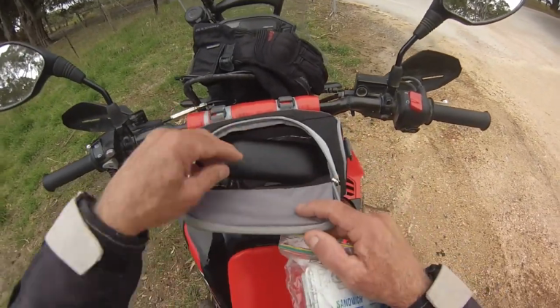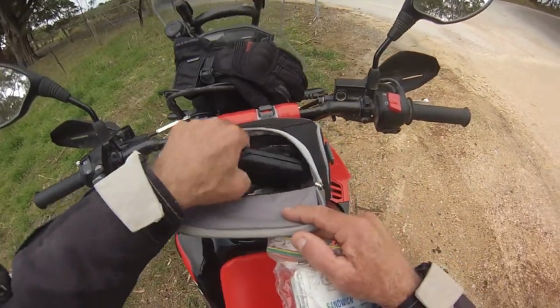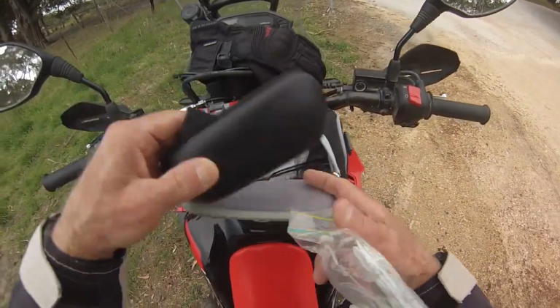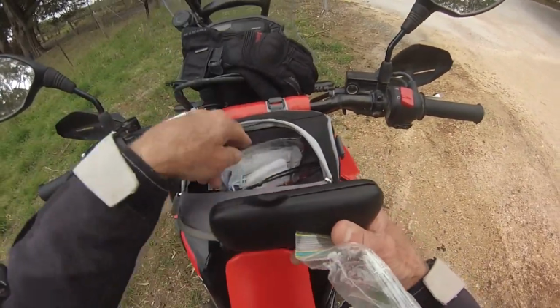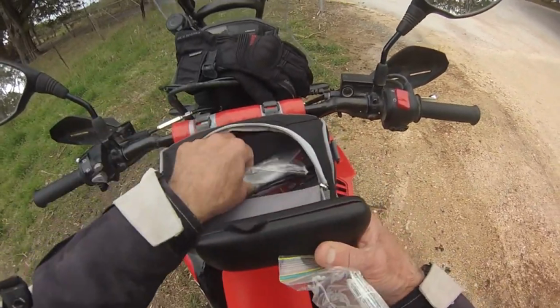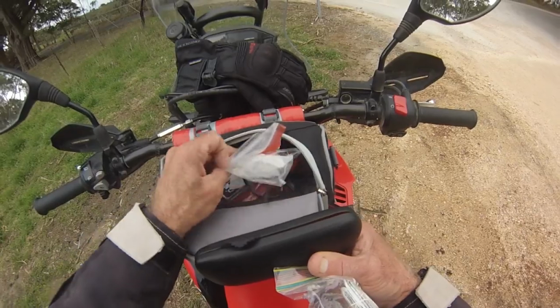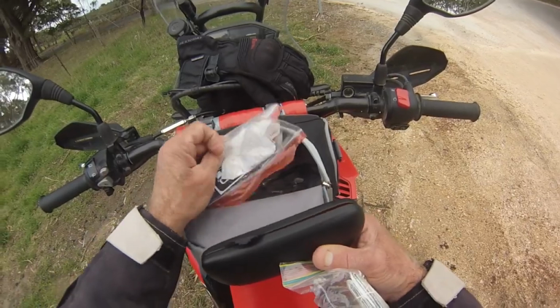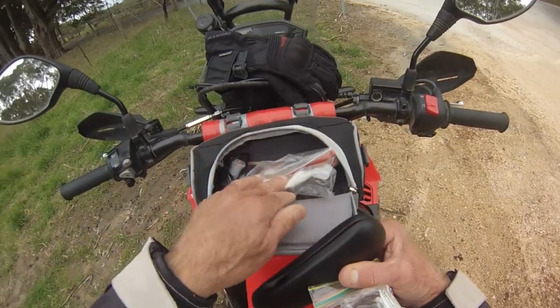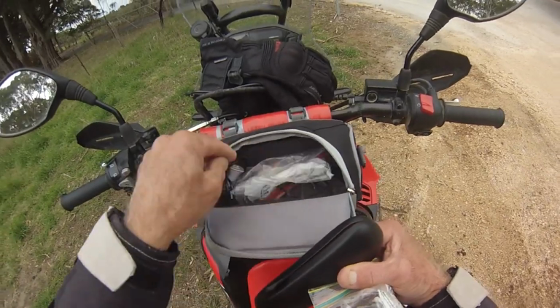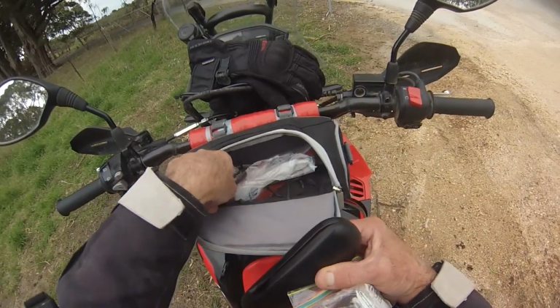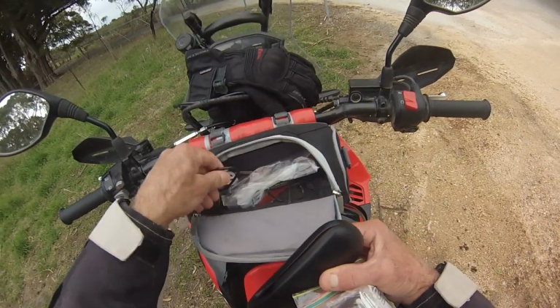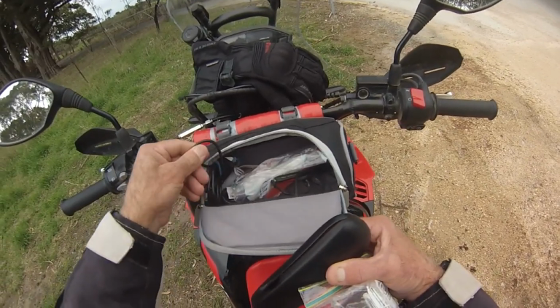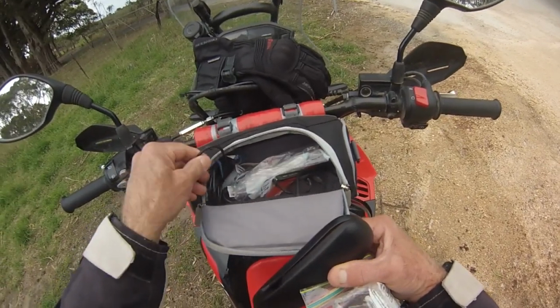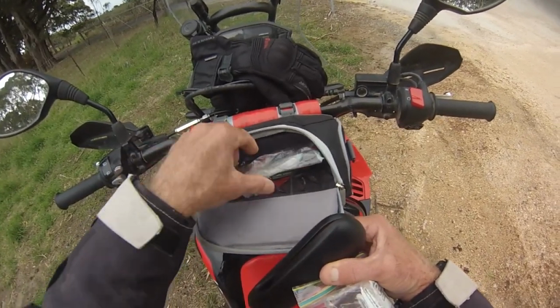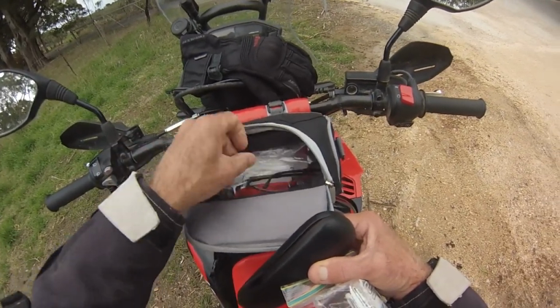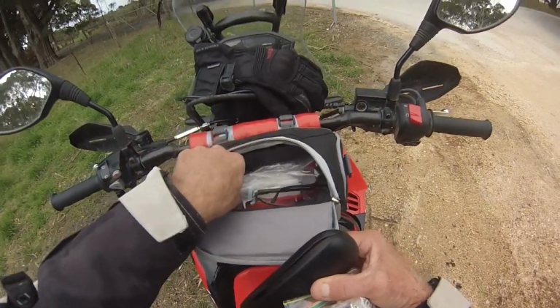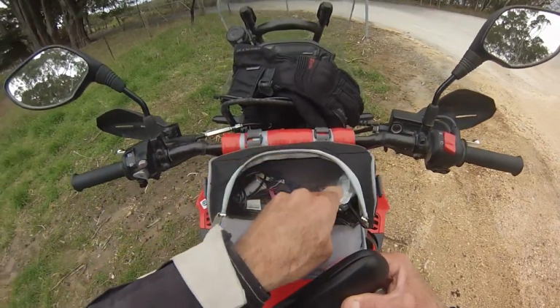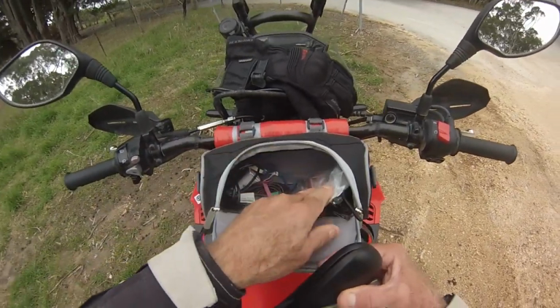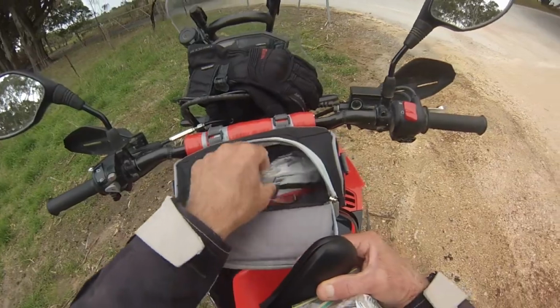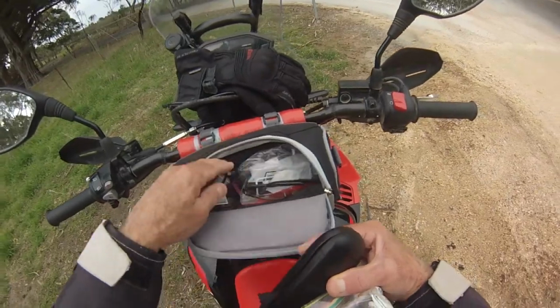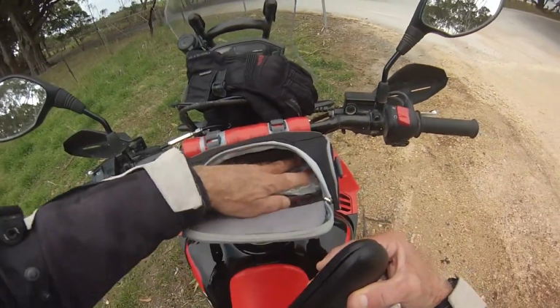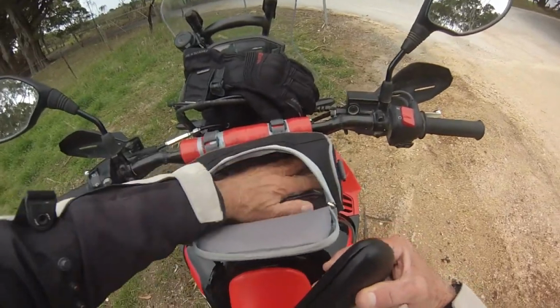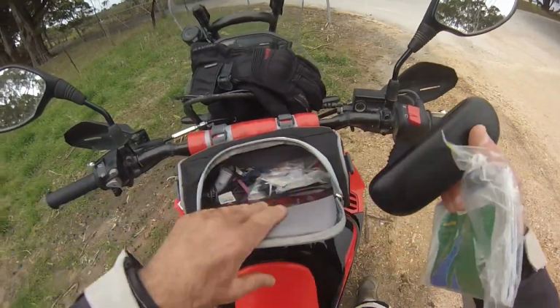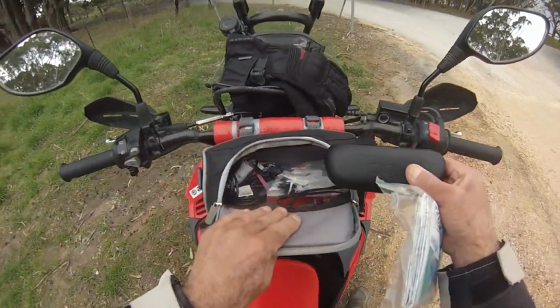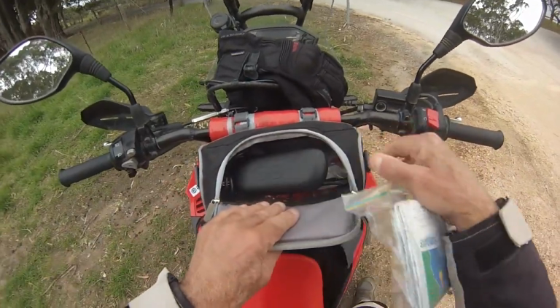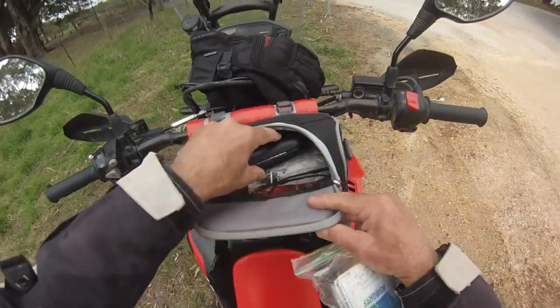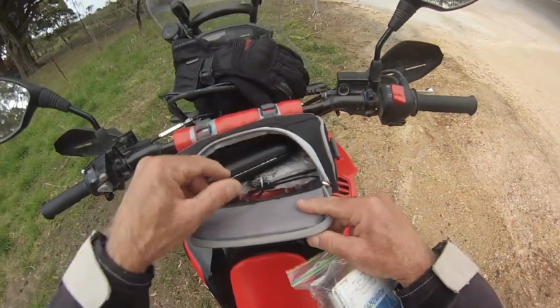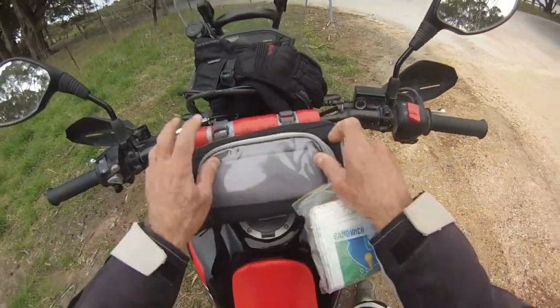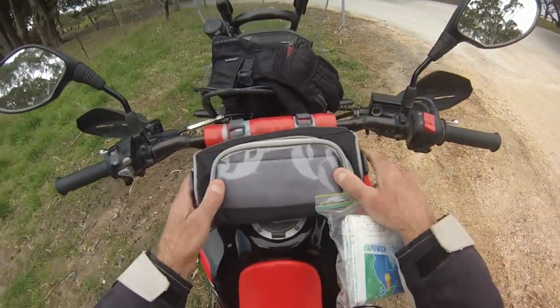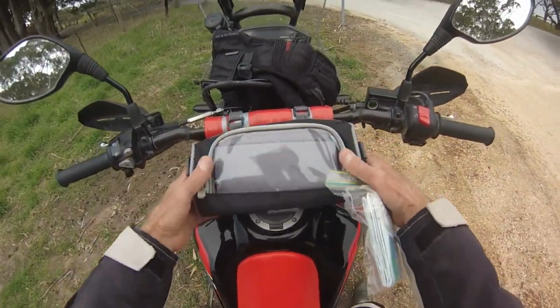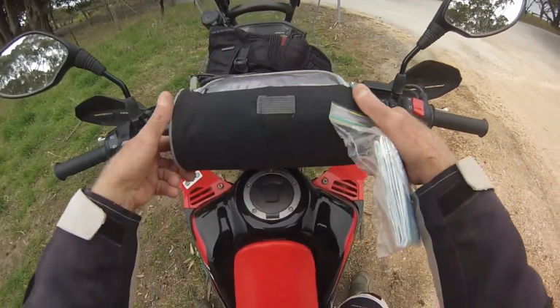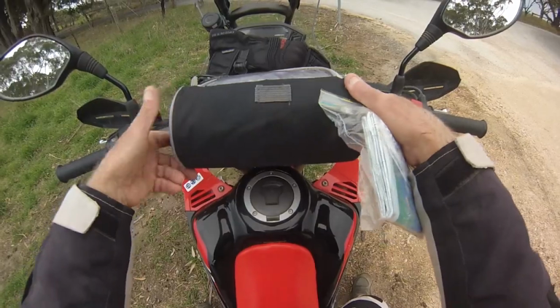So there's glasses, batteries, charger, few bits and pieces. You can see how big it is — it's not massive, but it's just handy on this little thing.